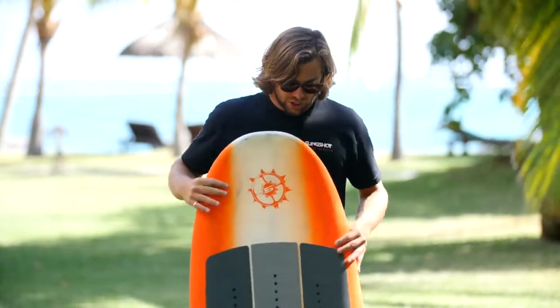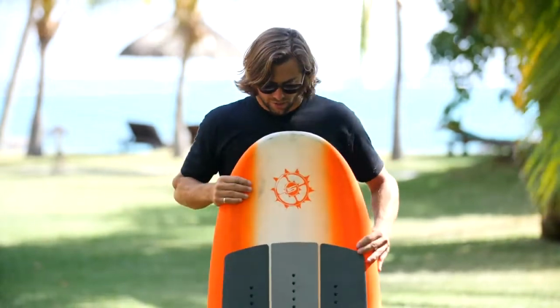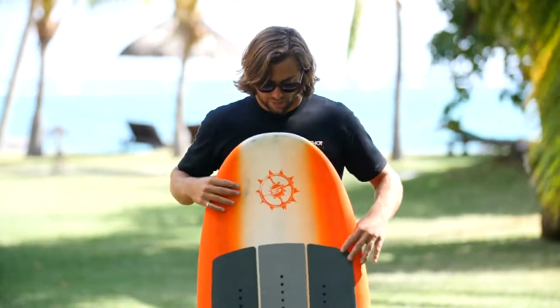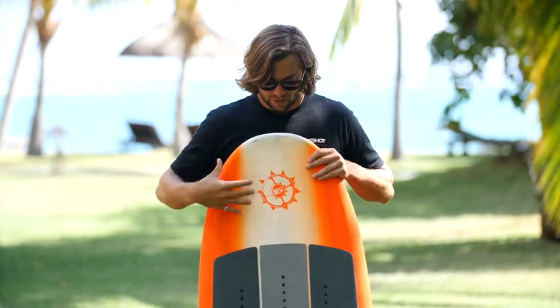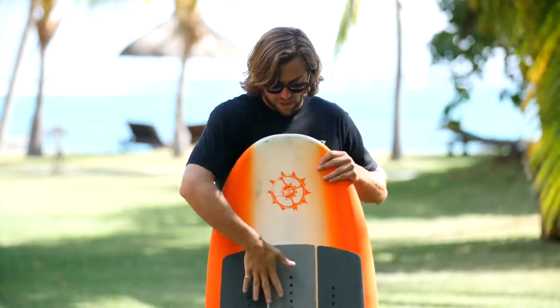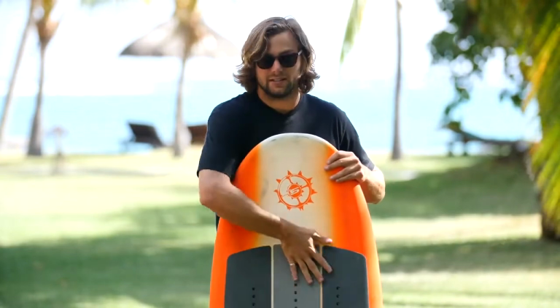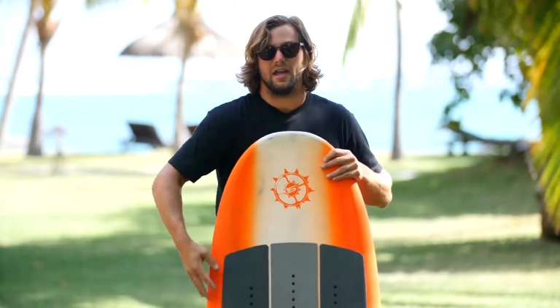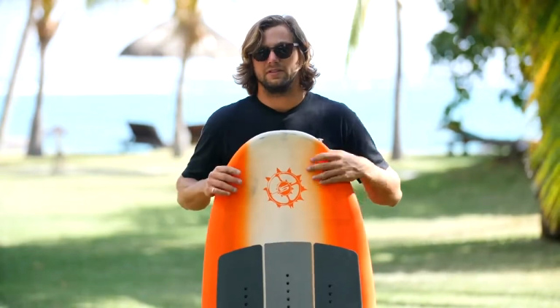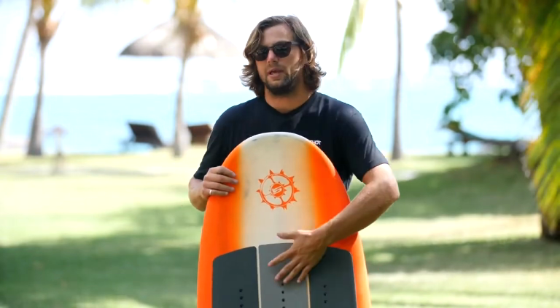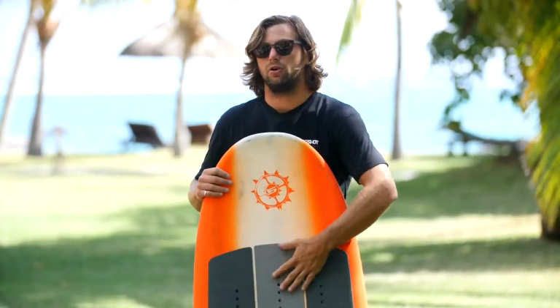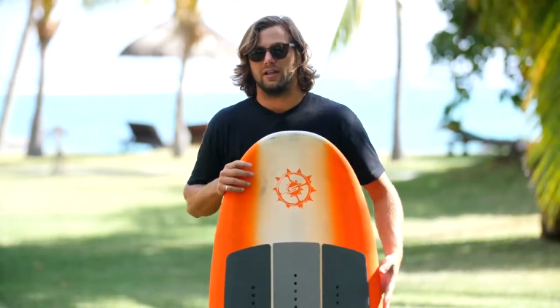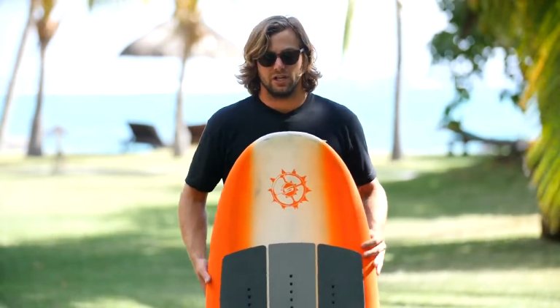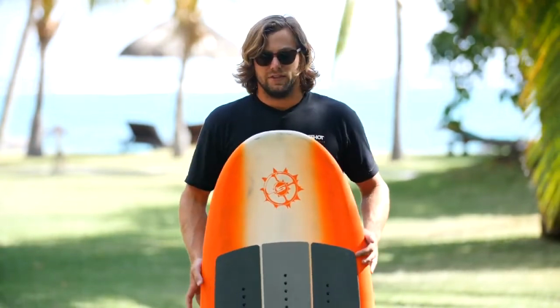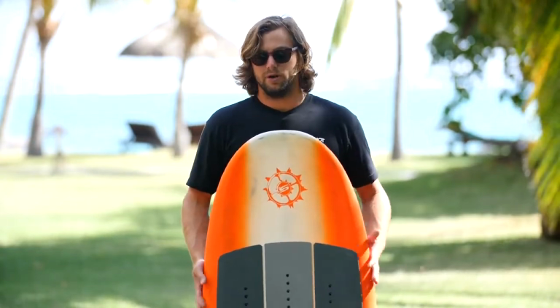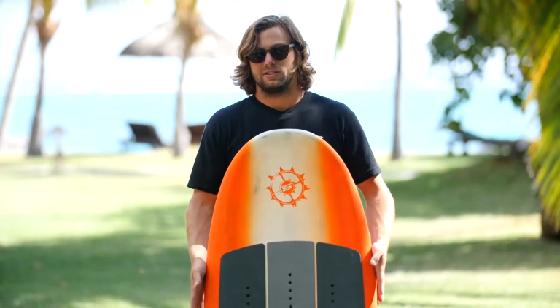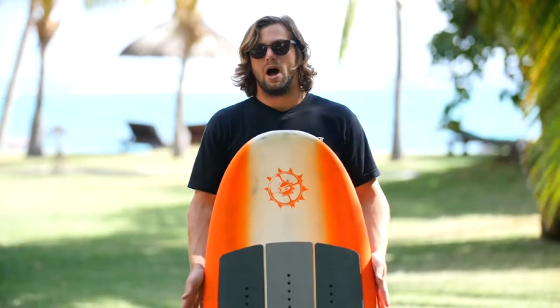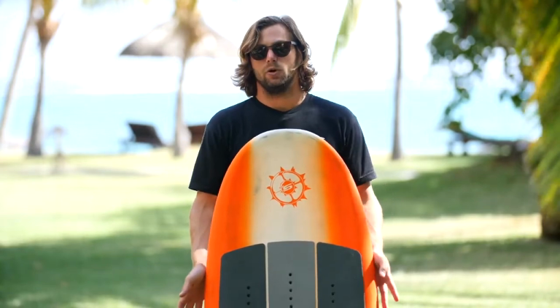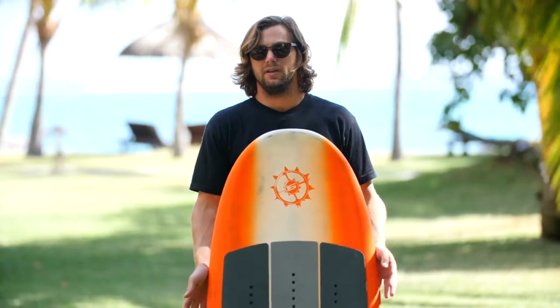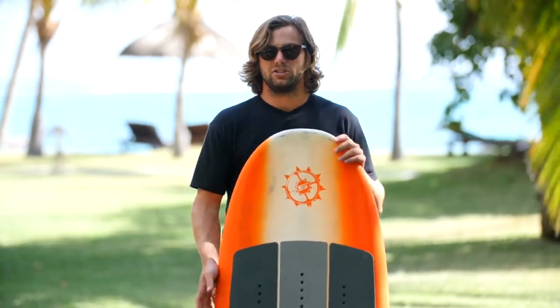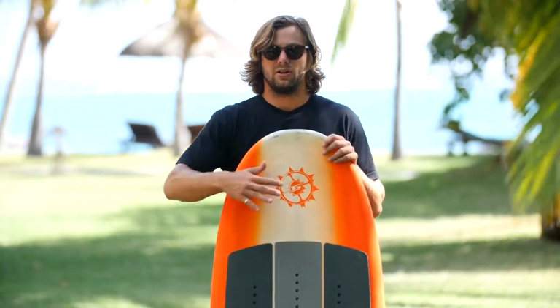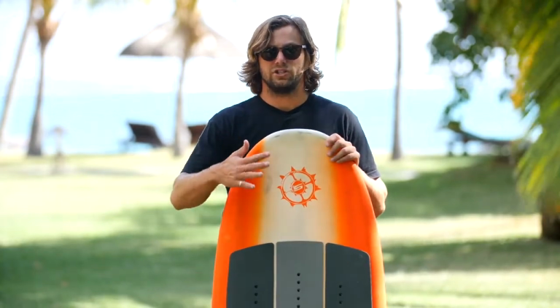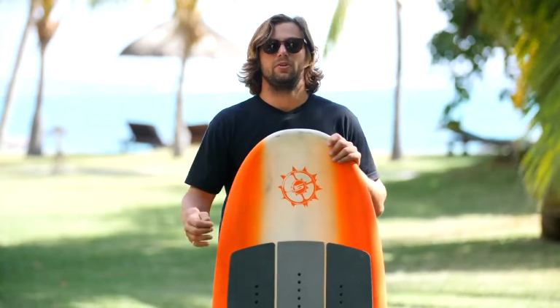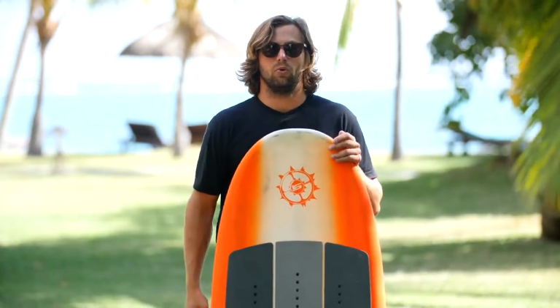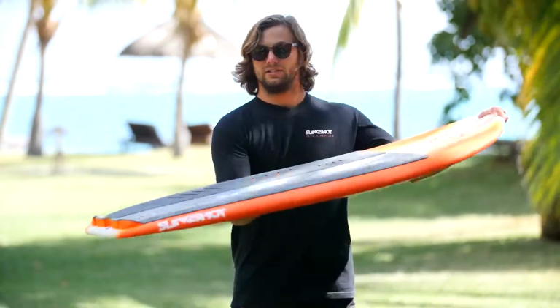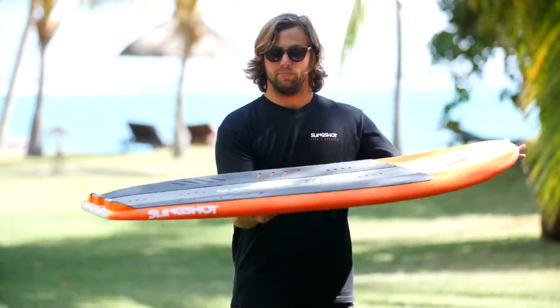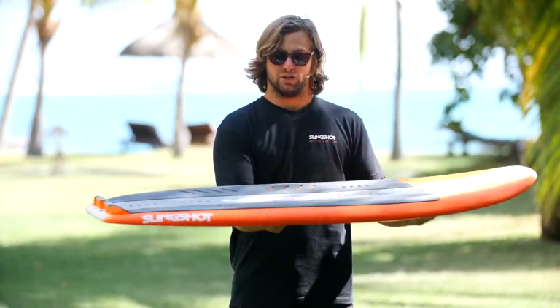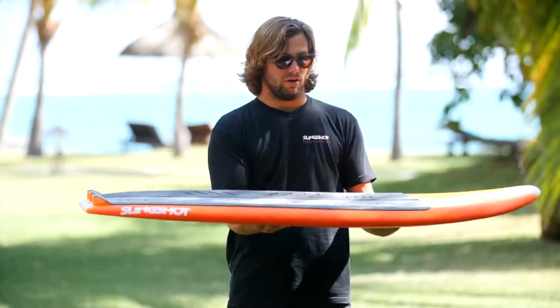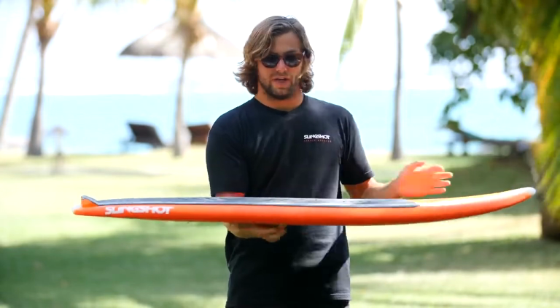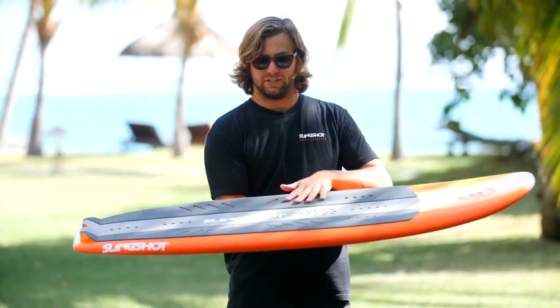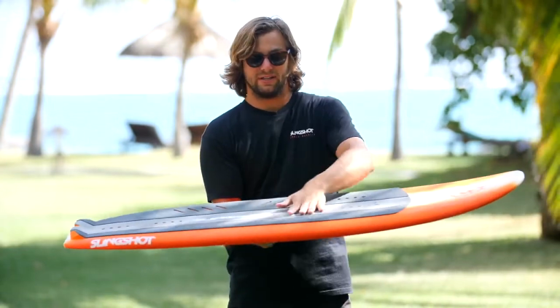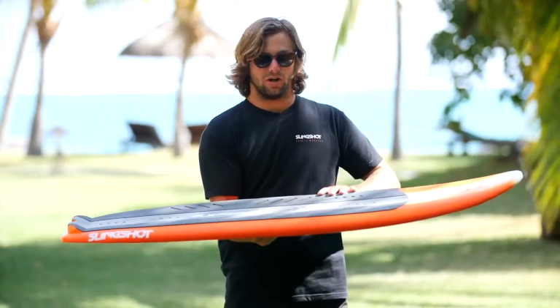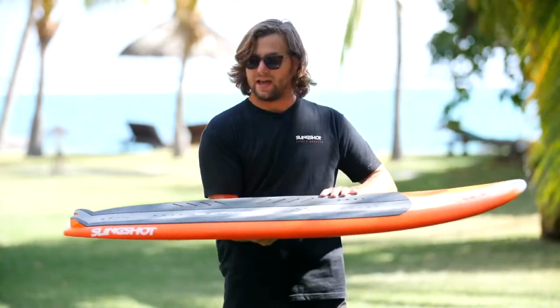The top of the board also has a nice concave. This is going to give you a lot of leverage. Being that the board is so wide and so big, you actually need a lot of leverage to manipulate it and get input down to your foil. That's one reason it has a nice subtle concave deck.